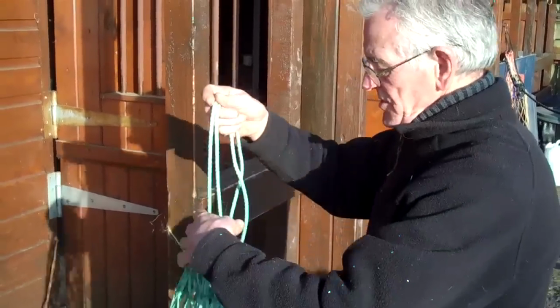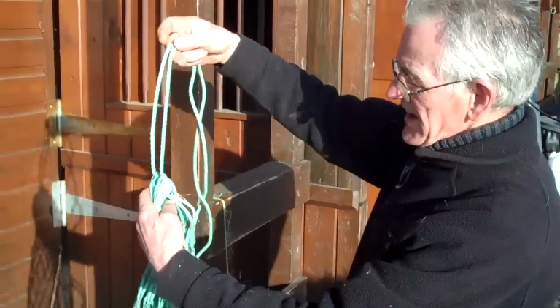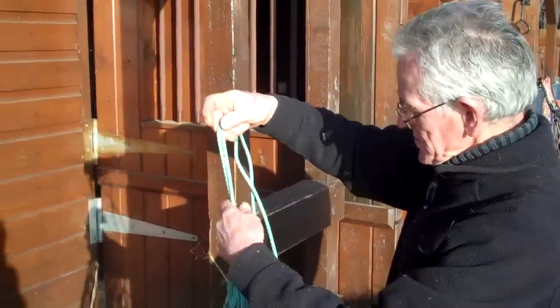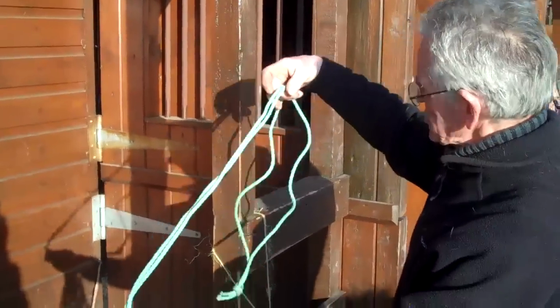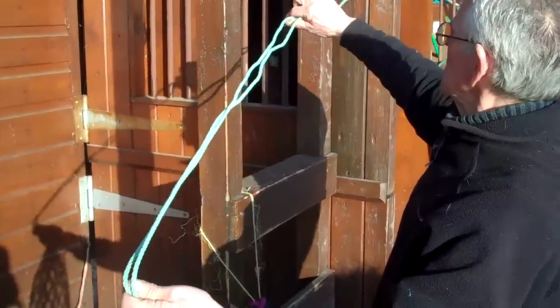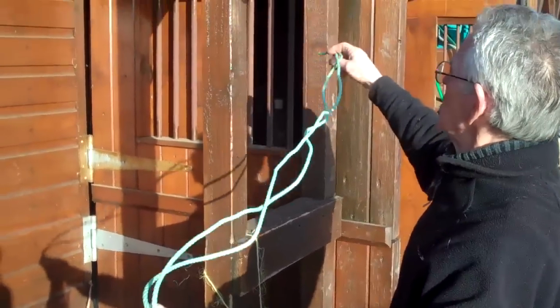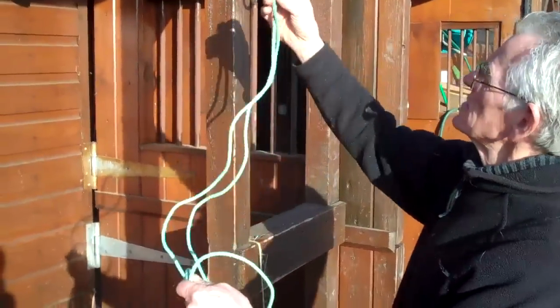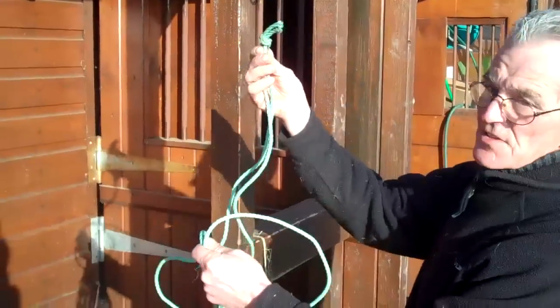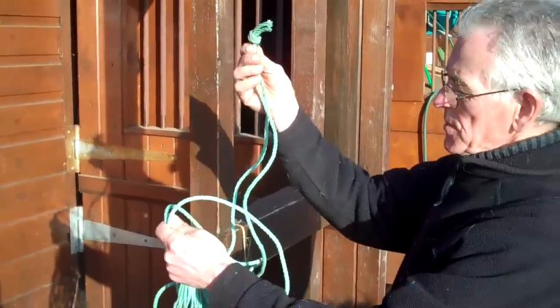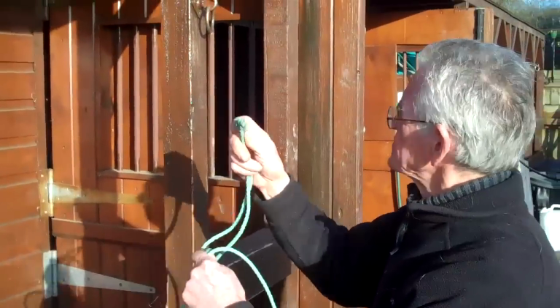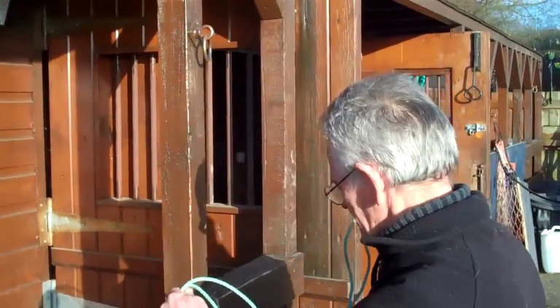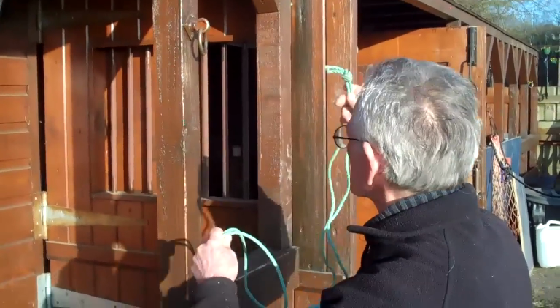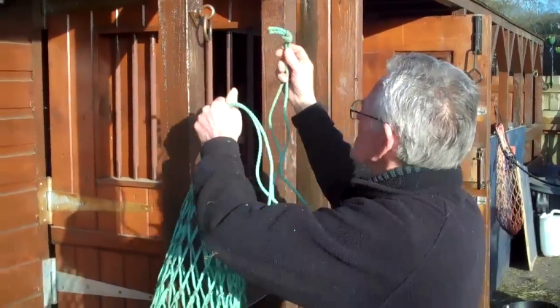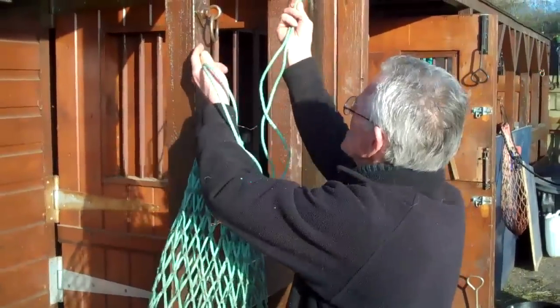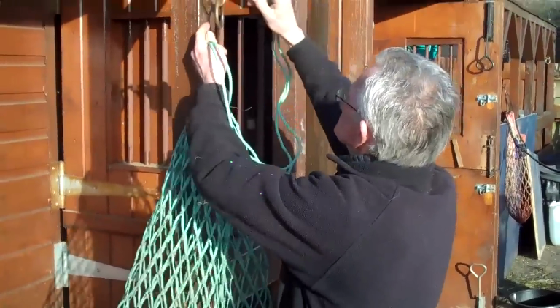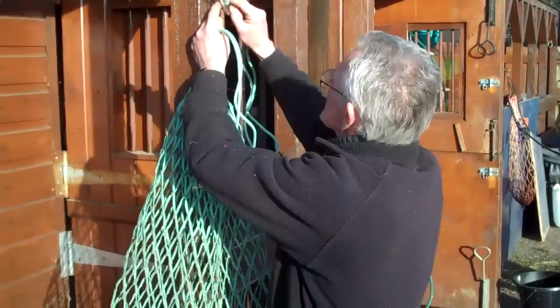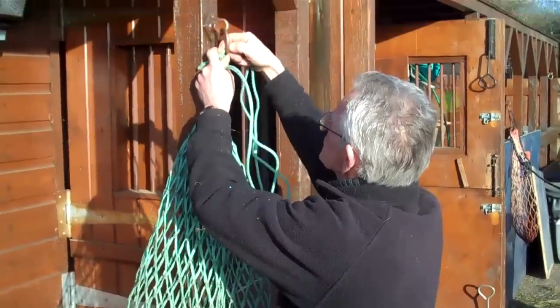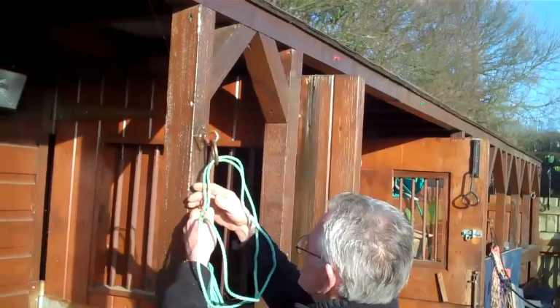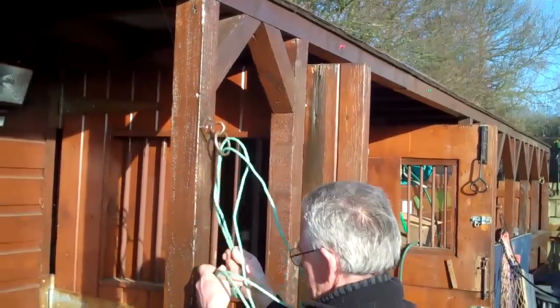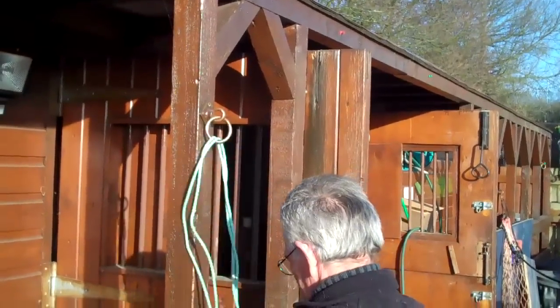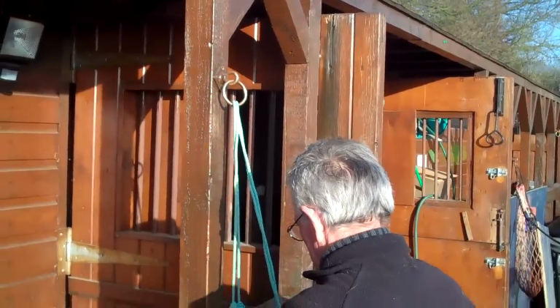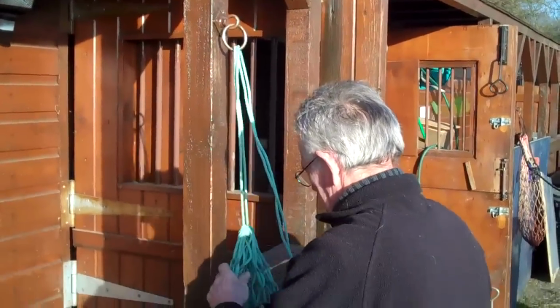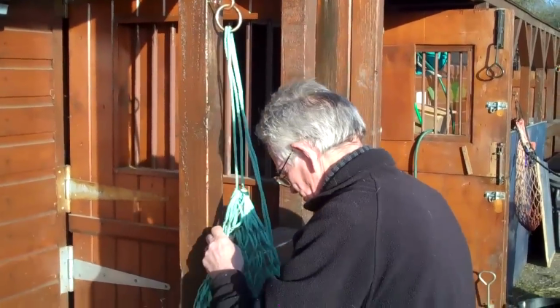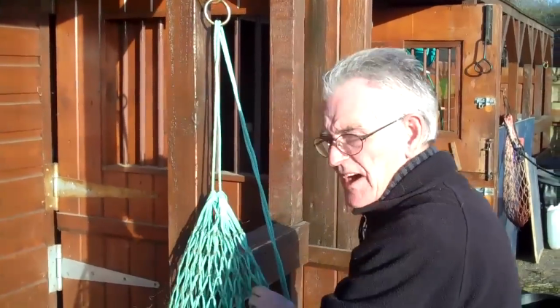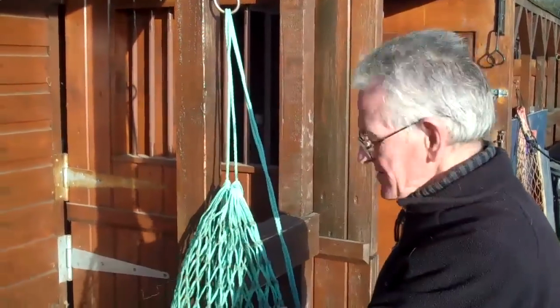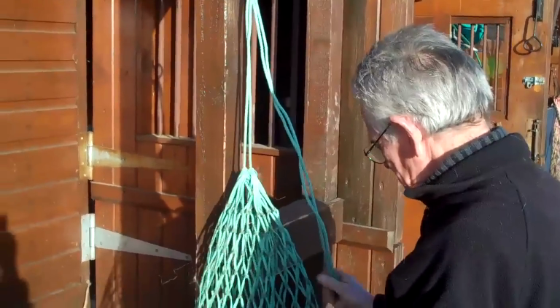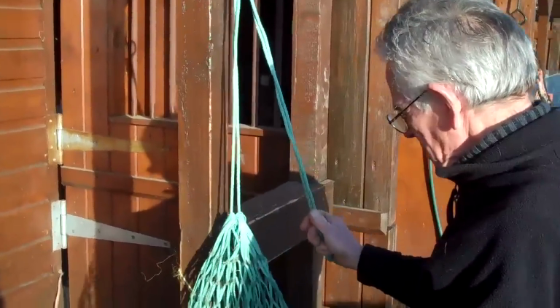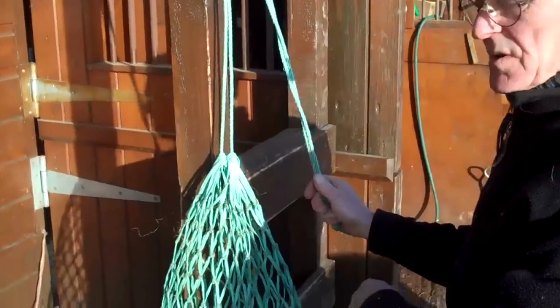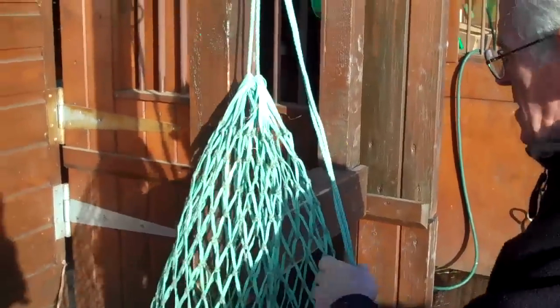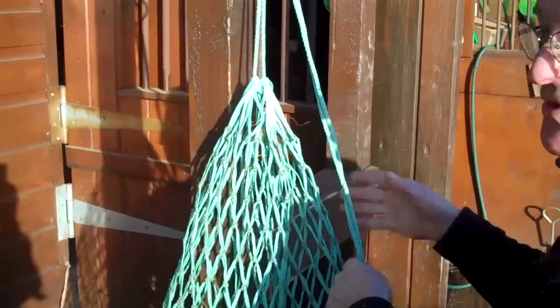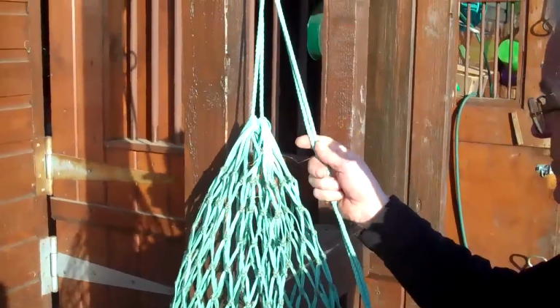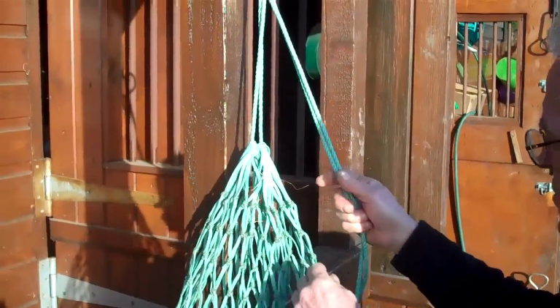This is the hay net. Make sure the knot is at the top. This end goes through the loop, making sure that the hay net isn't too low and not too high for the horse.